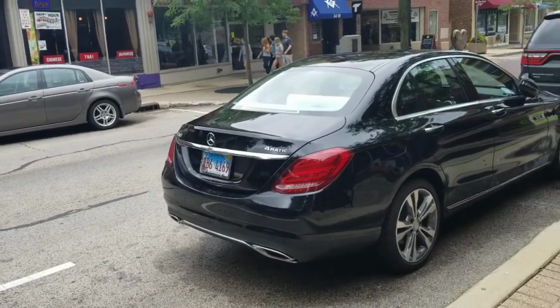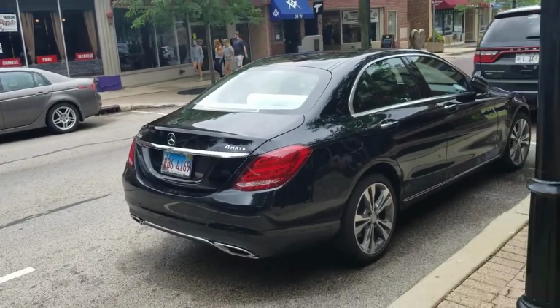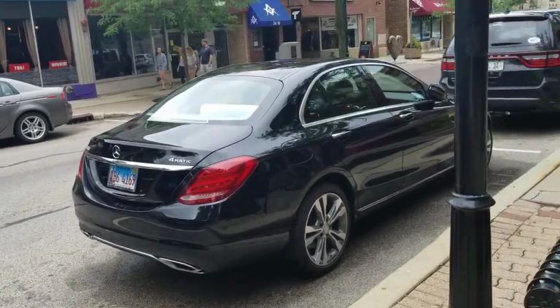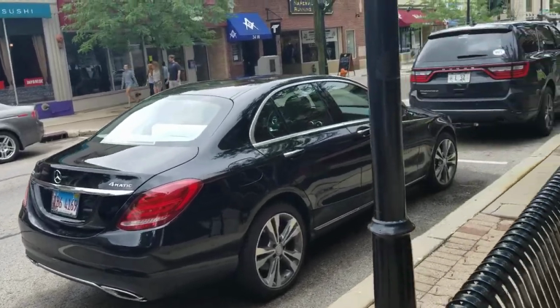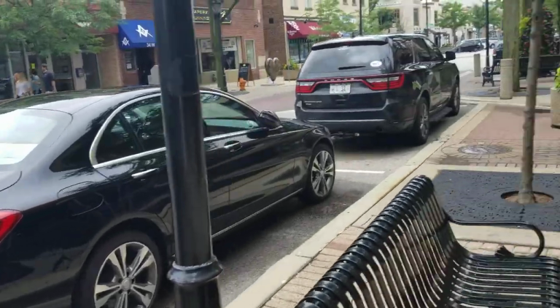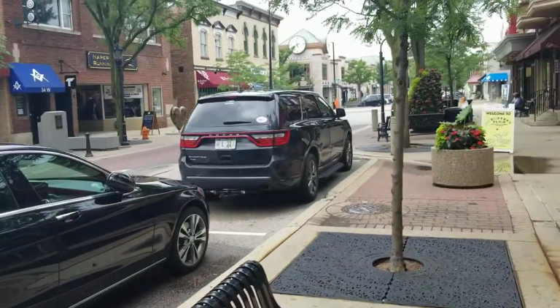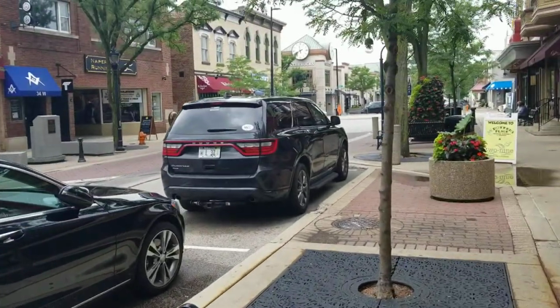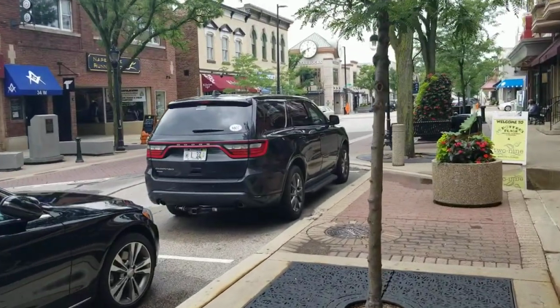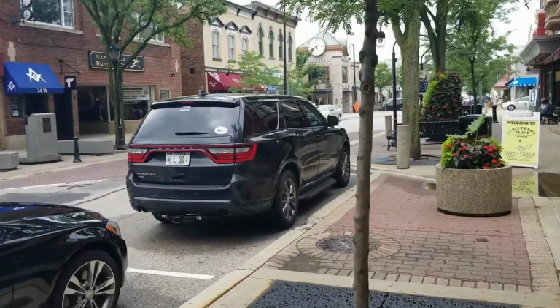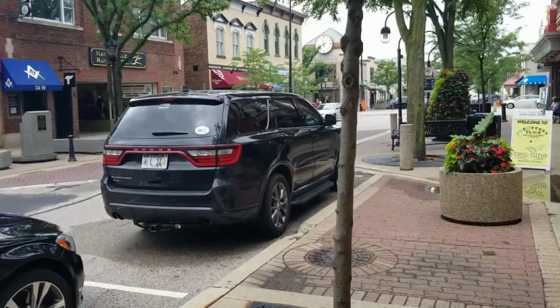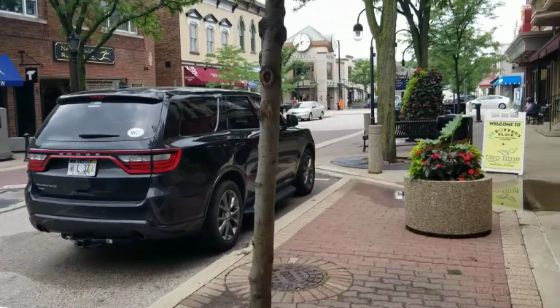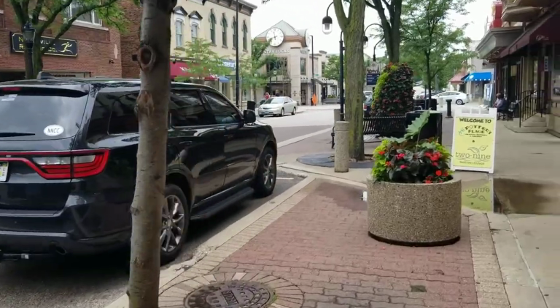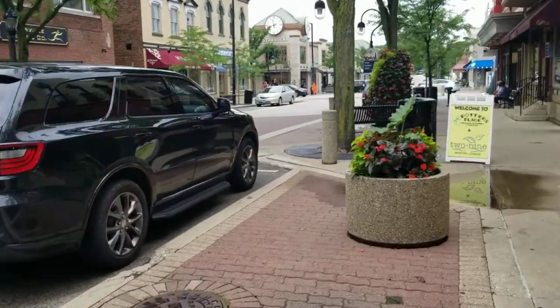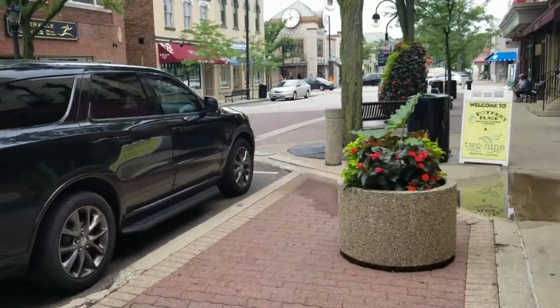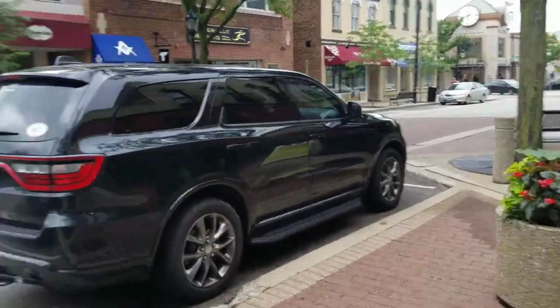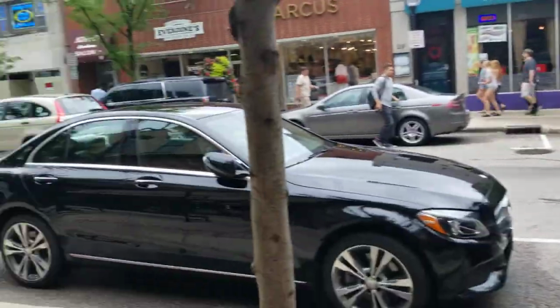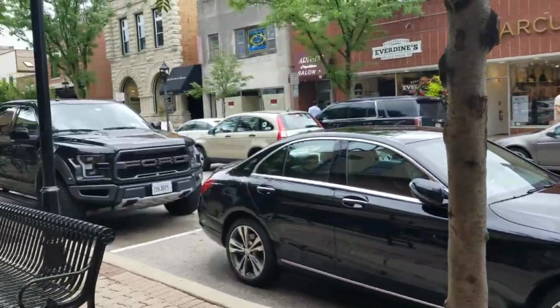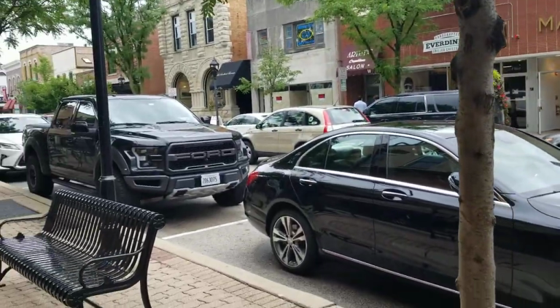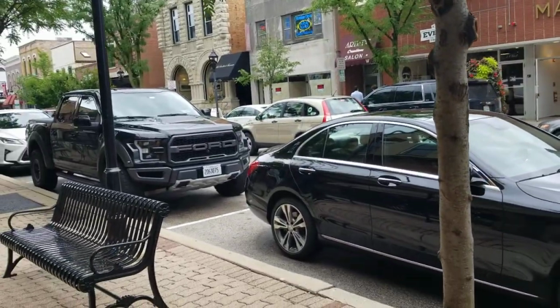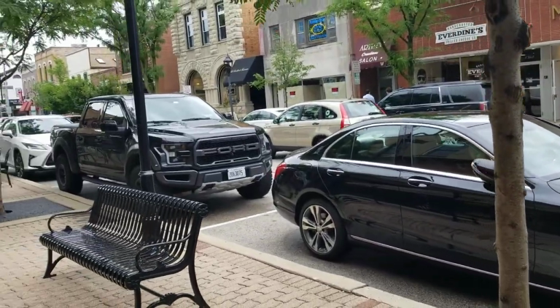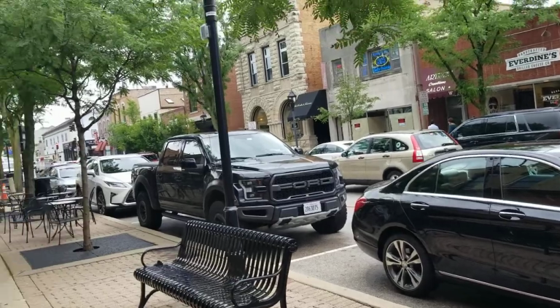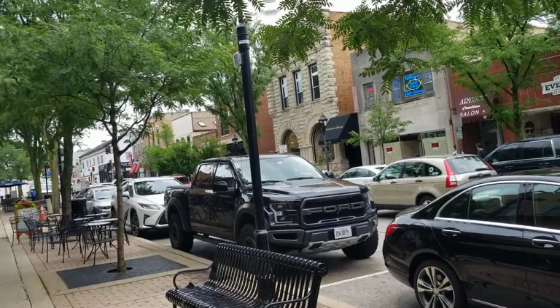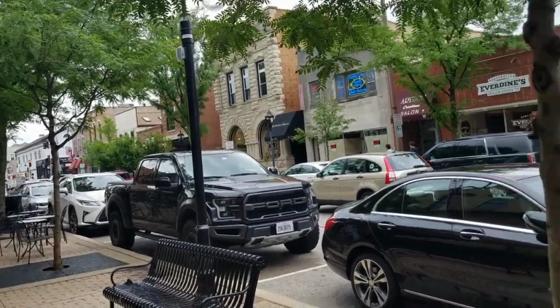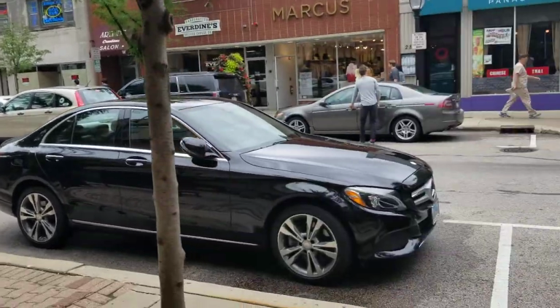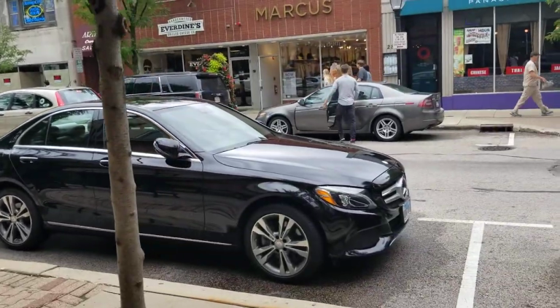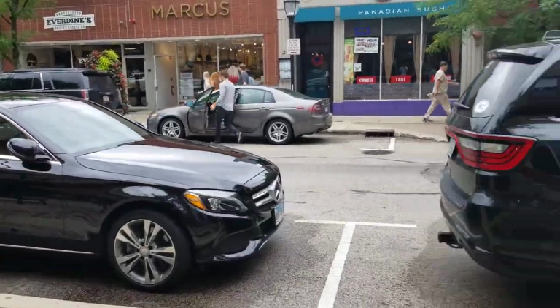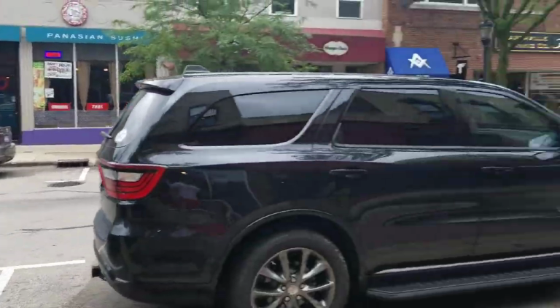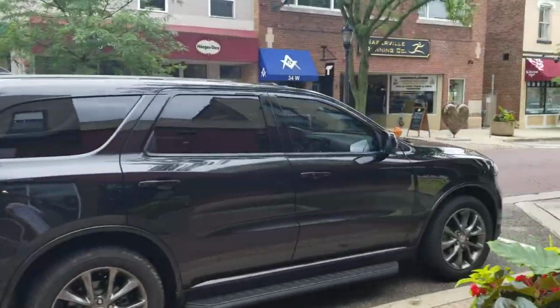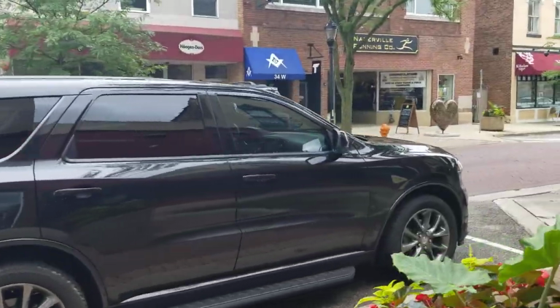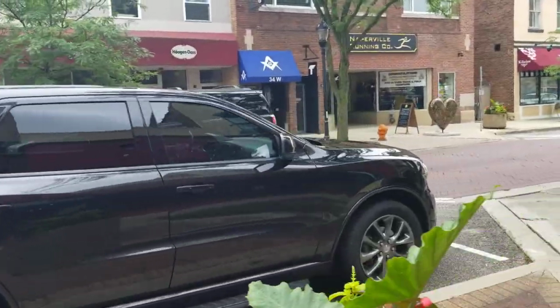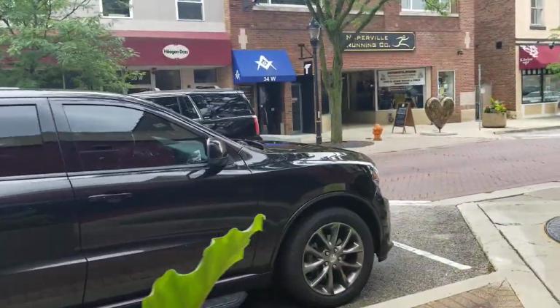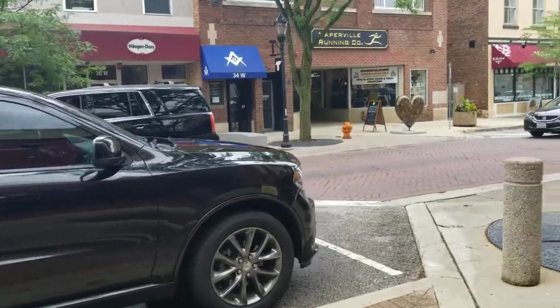Mercedes C300 right in front of it. Starting with the Lexus to the Mercedes, every car on this side is pretty much nice. If only this was a Jeep Trackhawk.